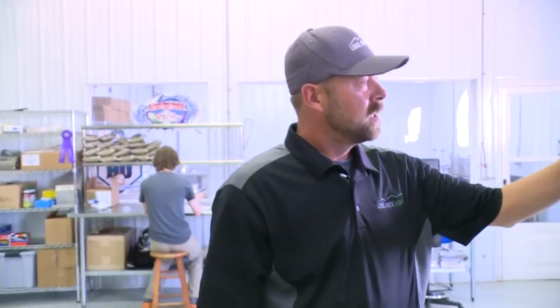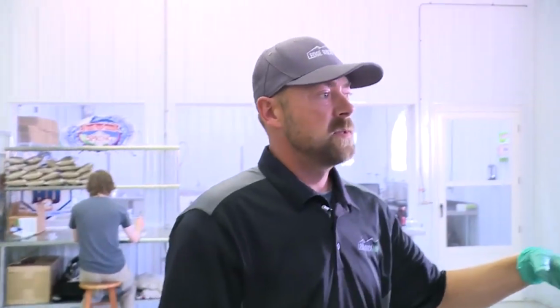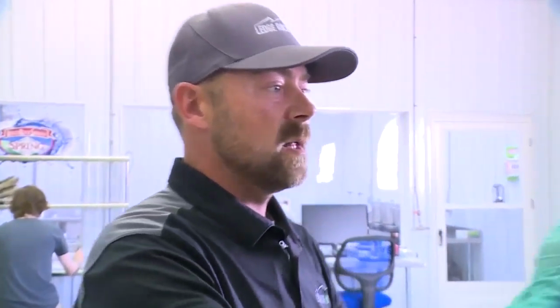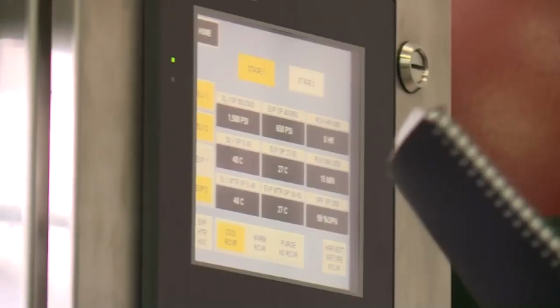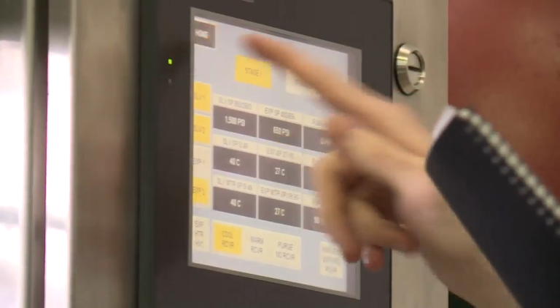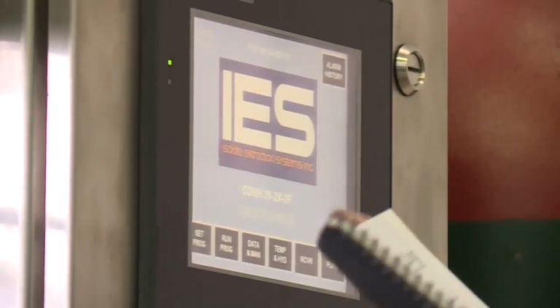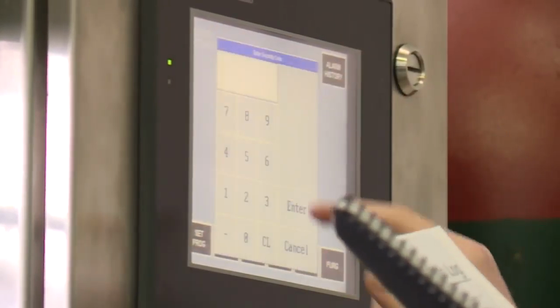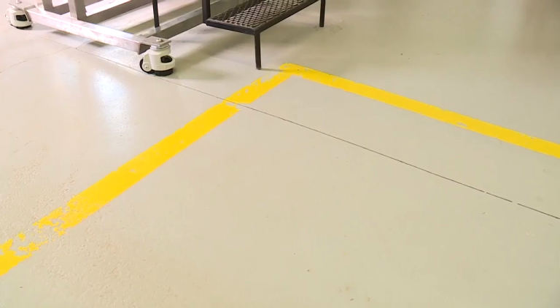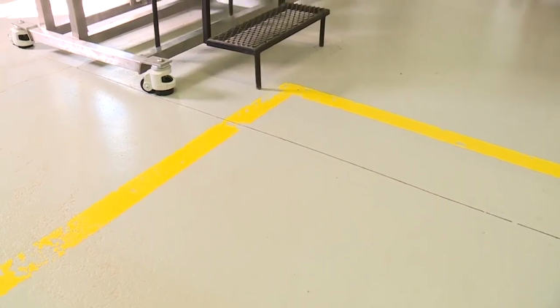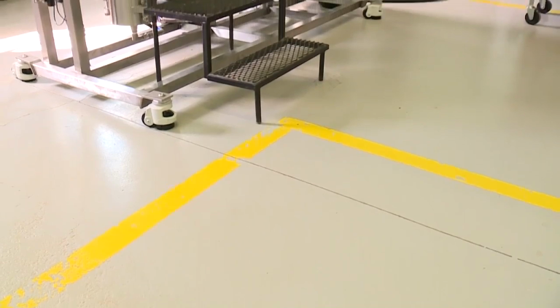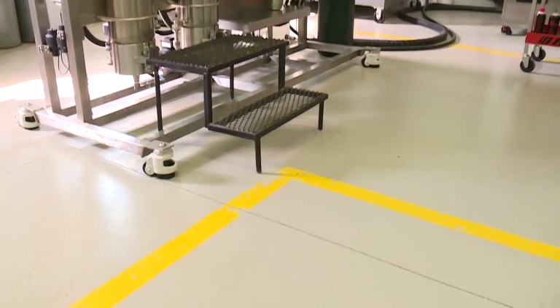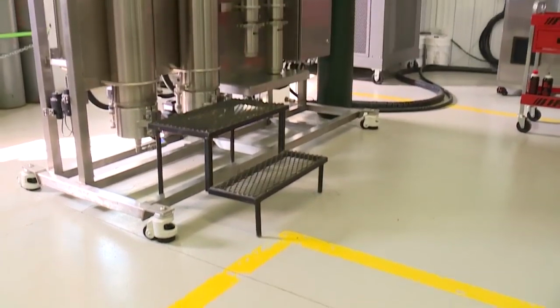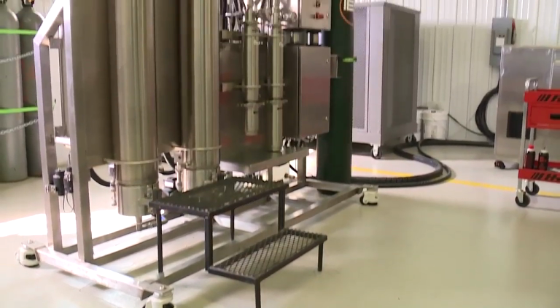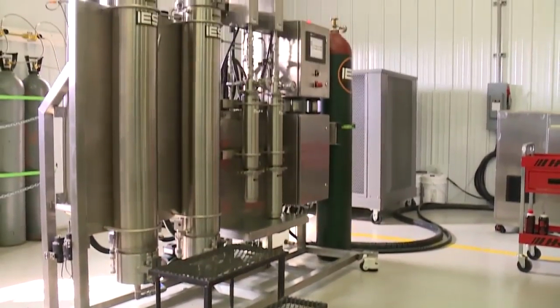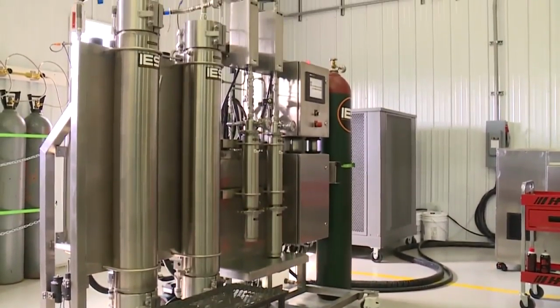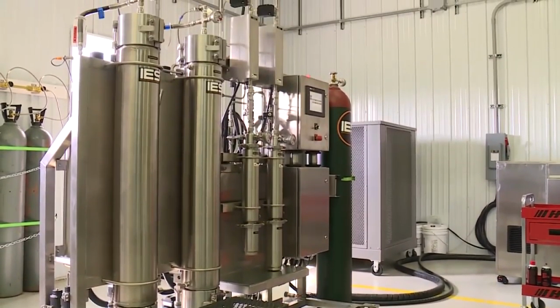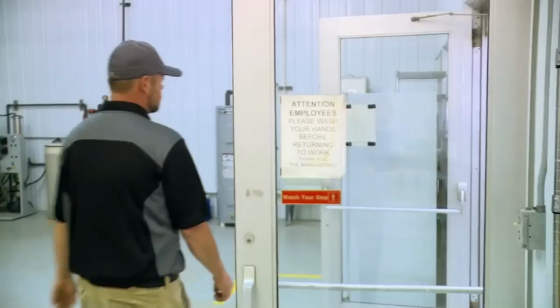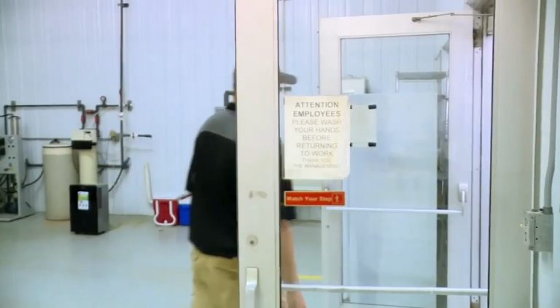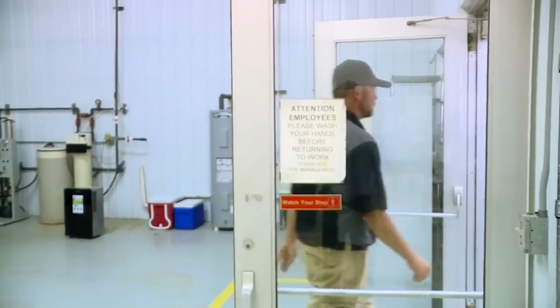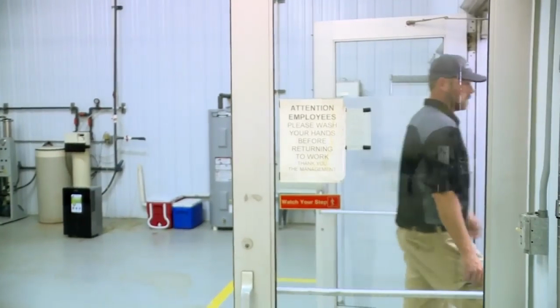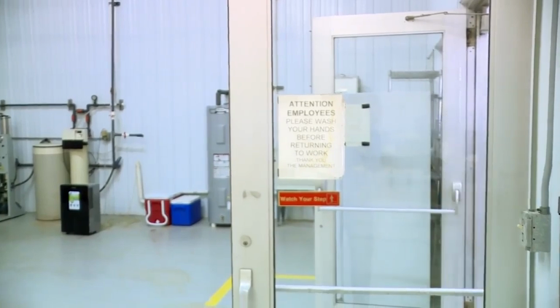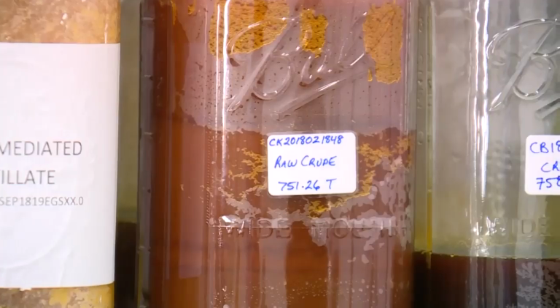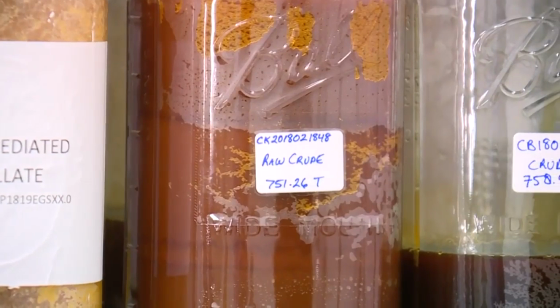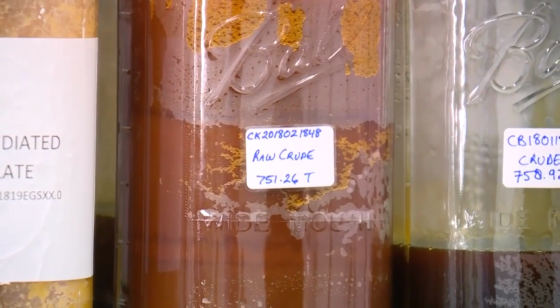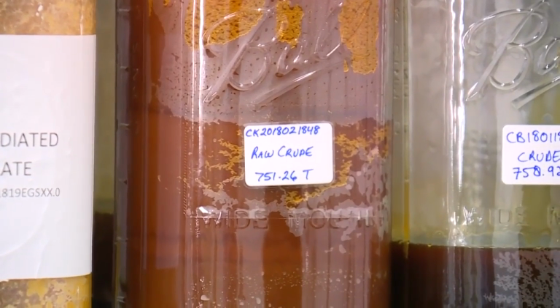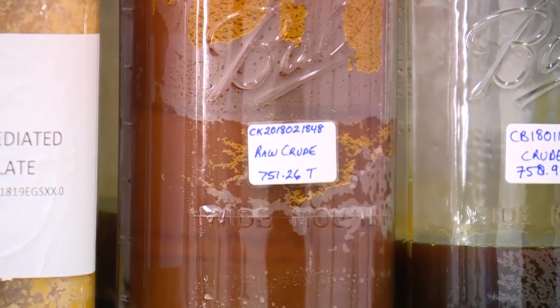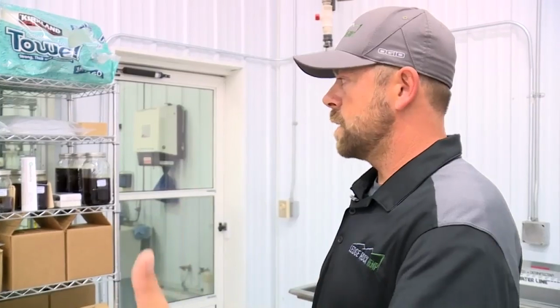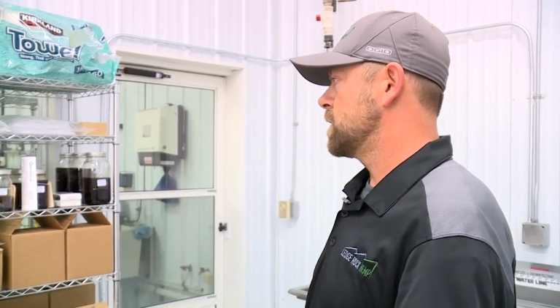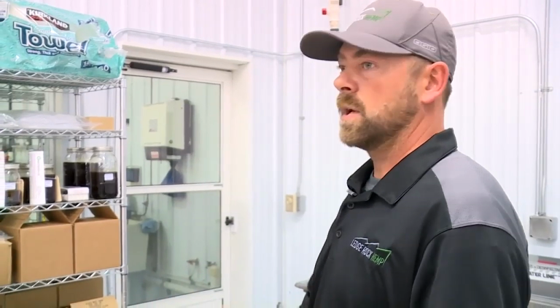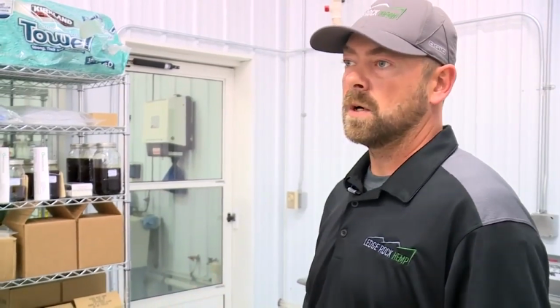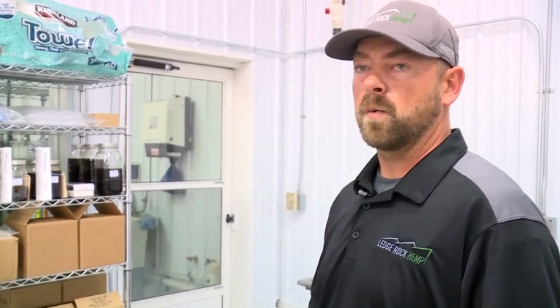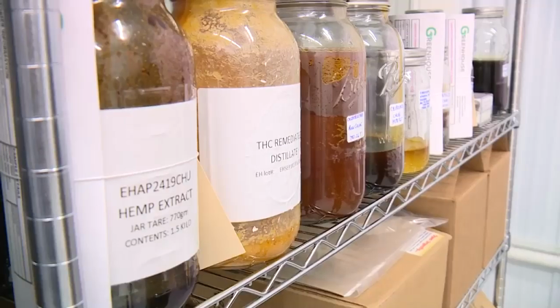In these two columns is where the actual CO2 extraction process happens. This process strips the hemp plant of the desired CBD extracts. After that, what's left looks a whole lot different — you get what's called a raw crude.